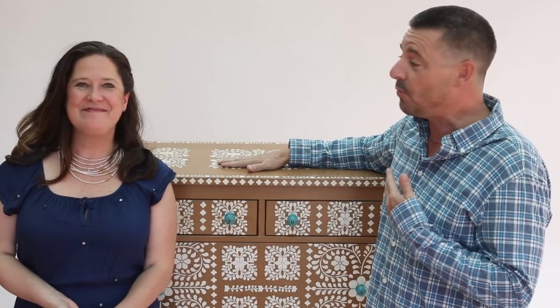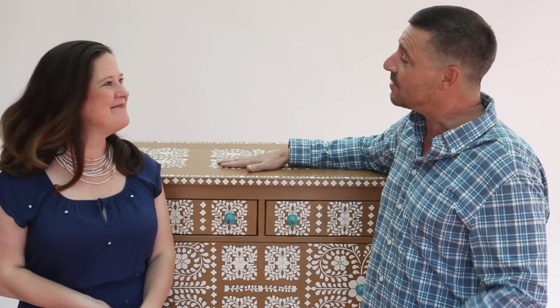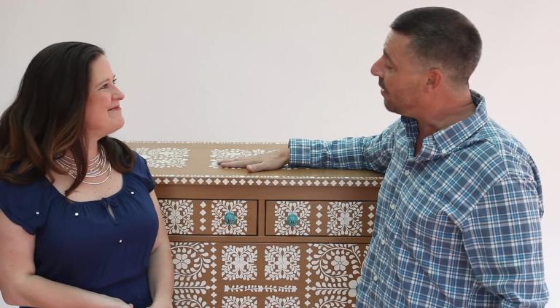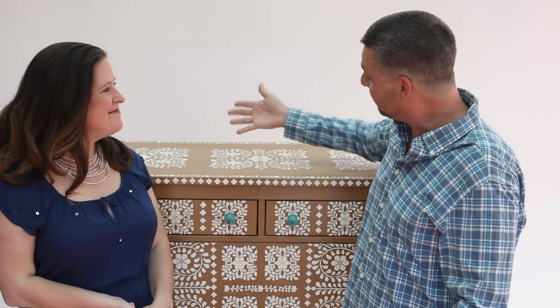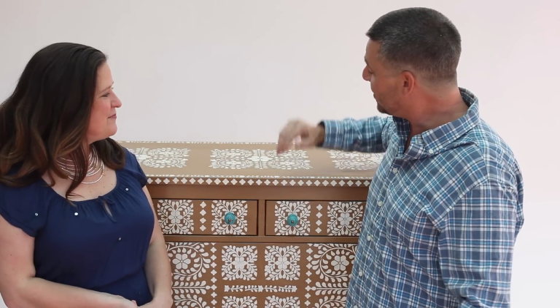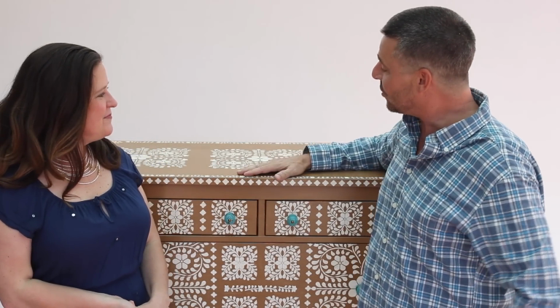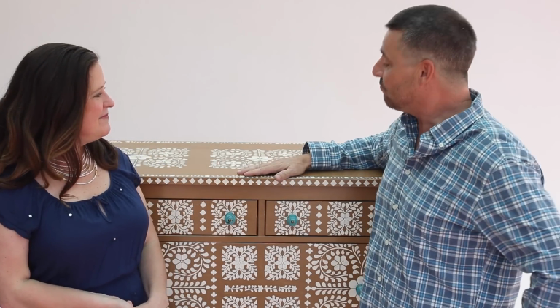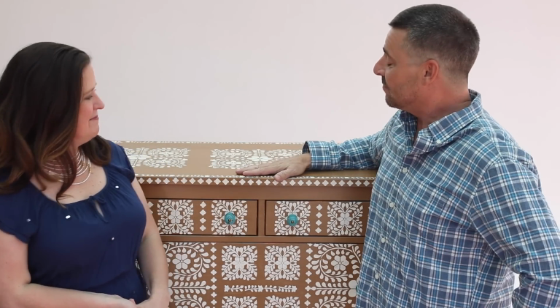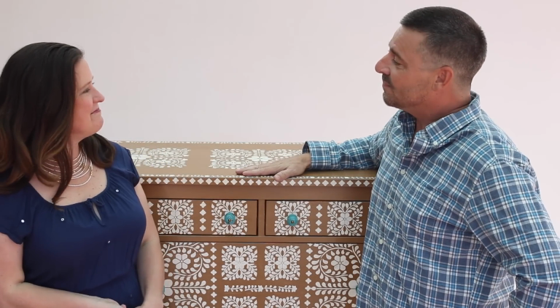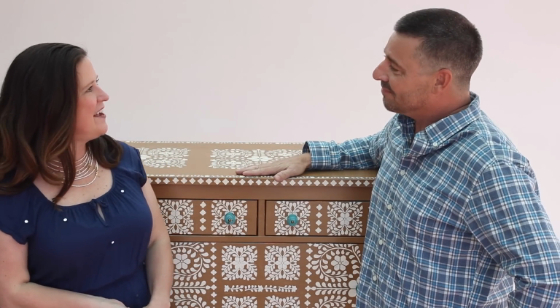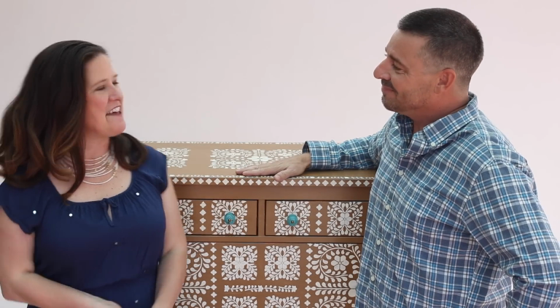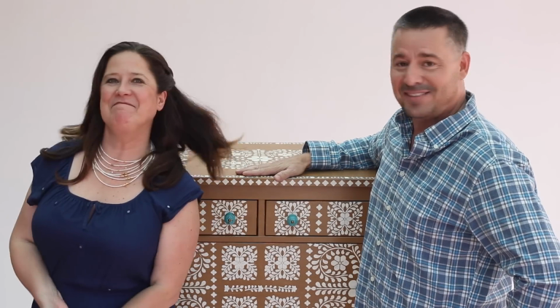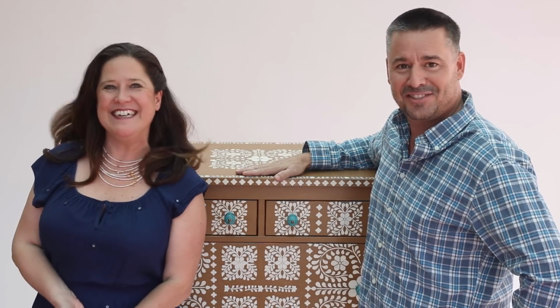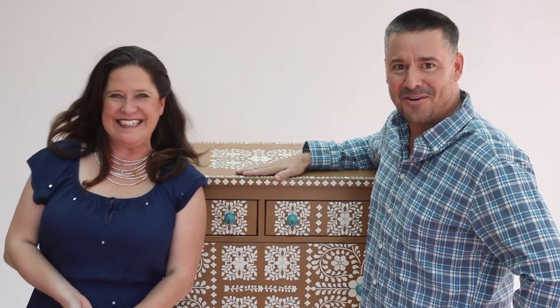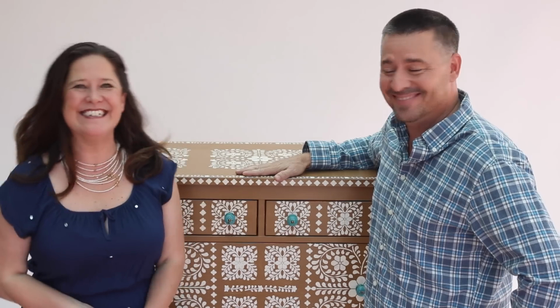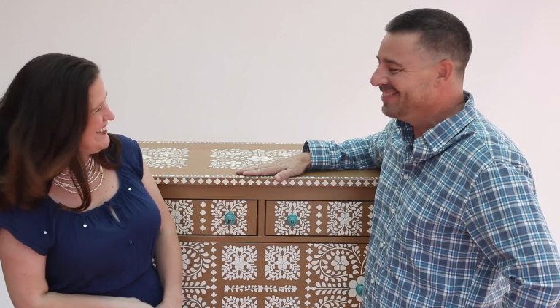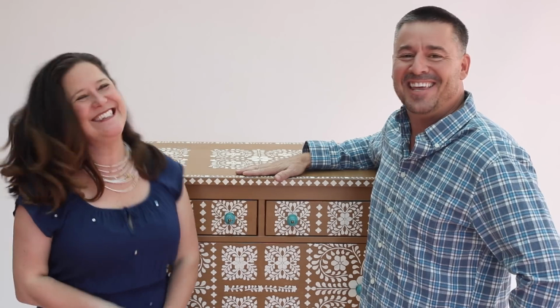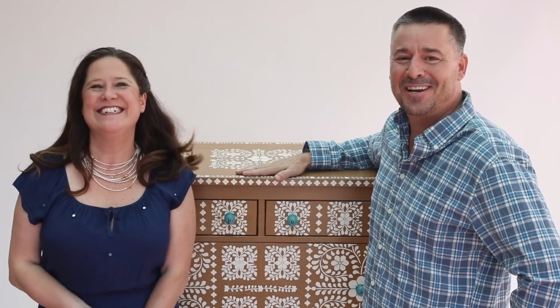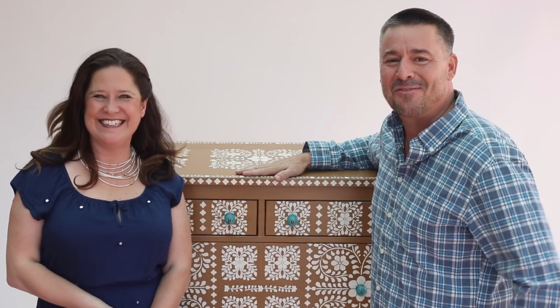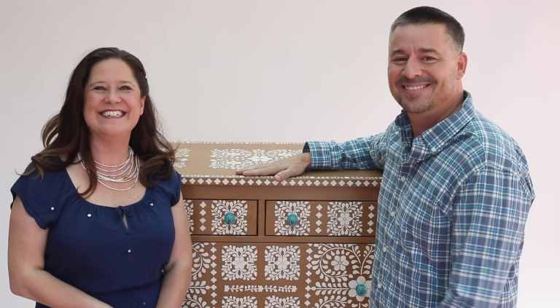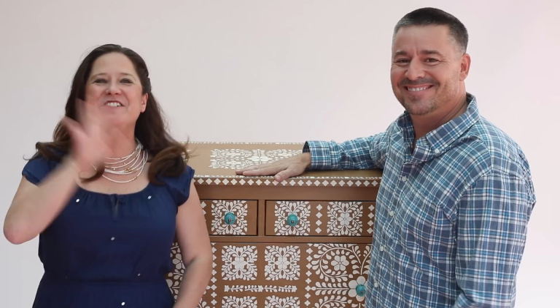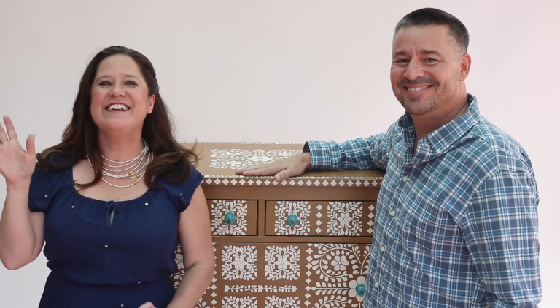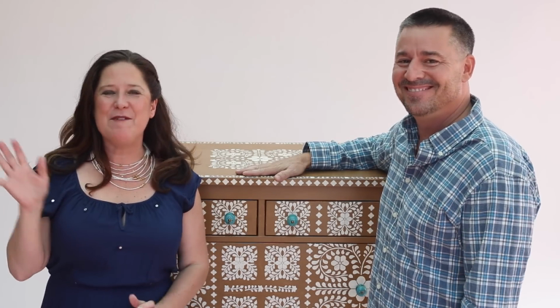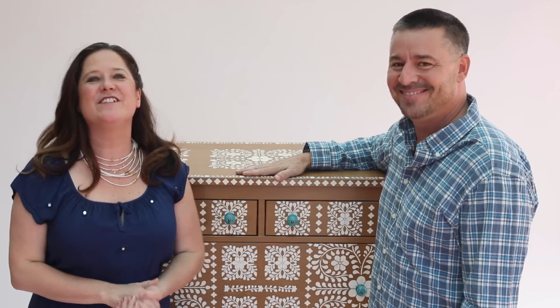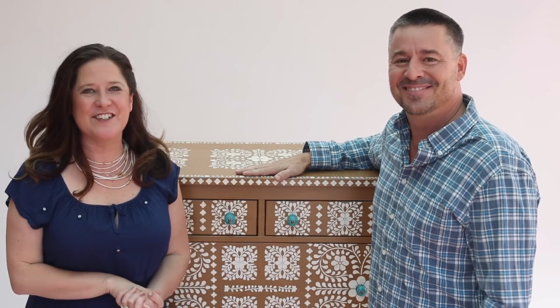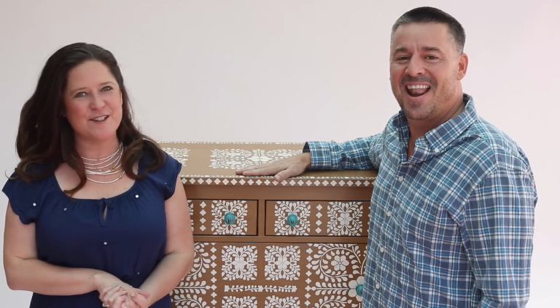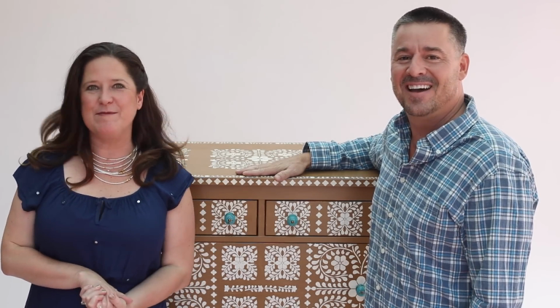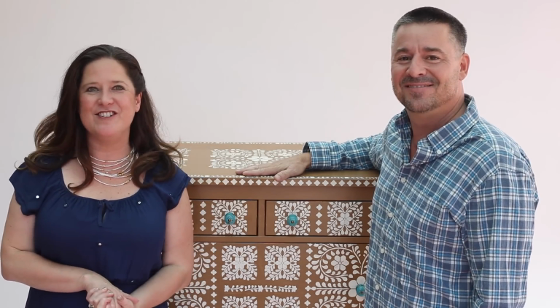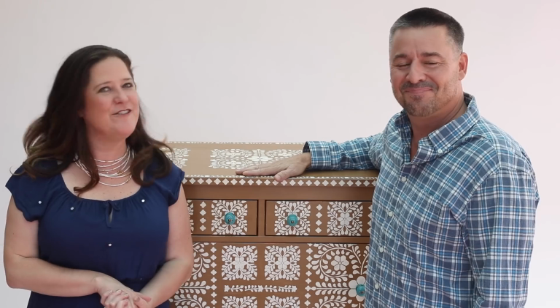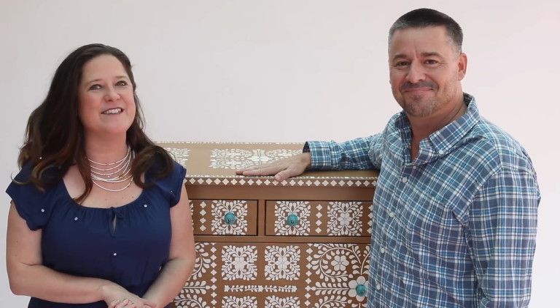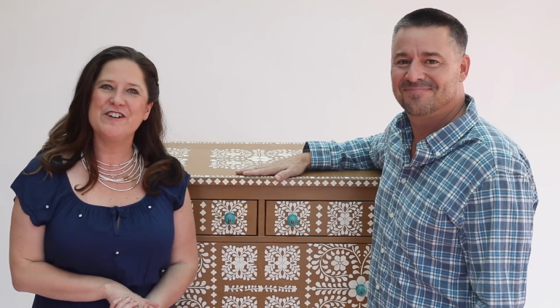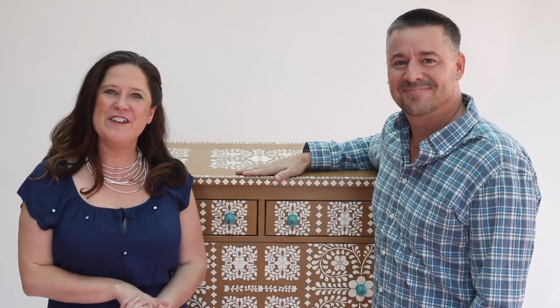From IKEA to, I believe, a $3,000 piece of furniture. Thanks for joining us, everyone. We'll see you next time. Be sure to like, share, and subscribe to this channel if you want to see more Furniture Flip.